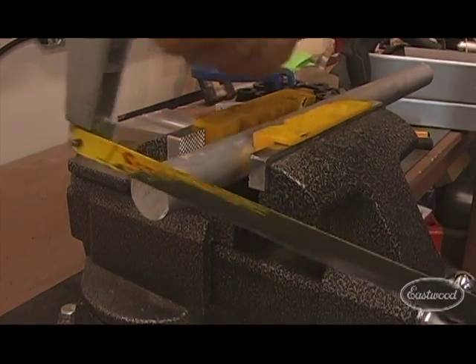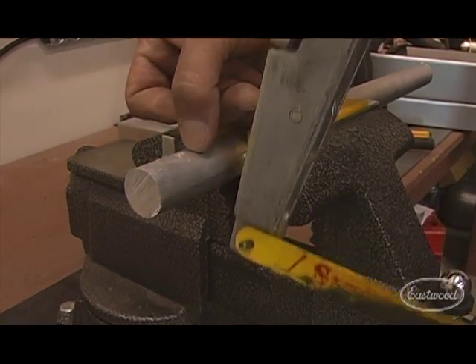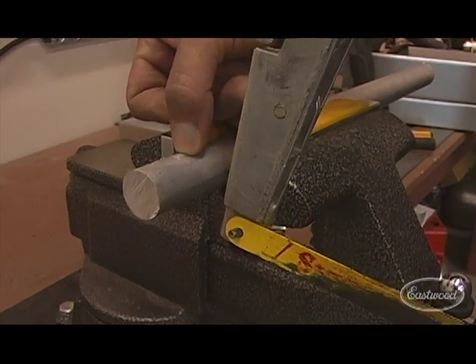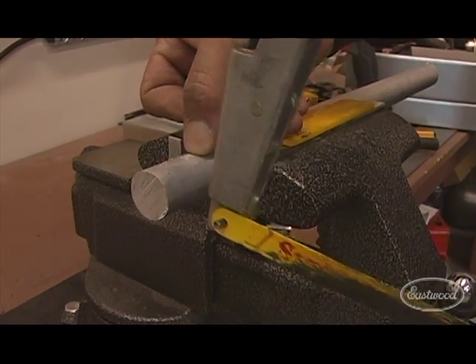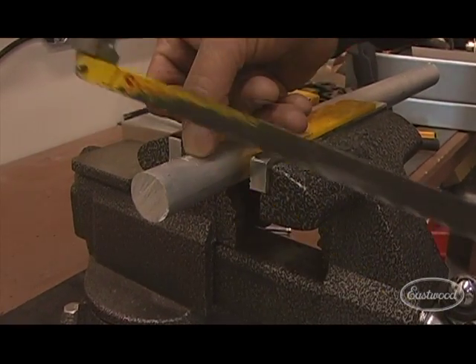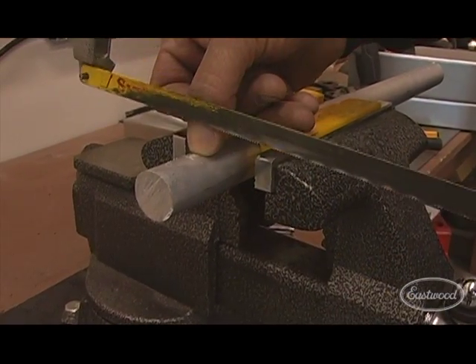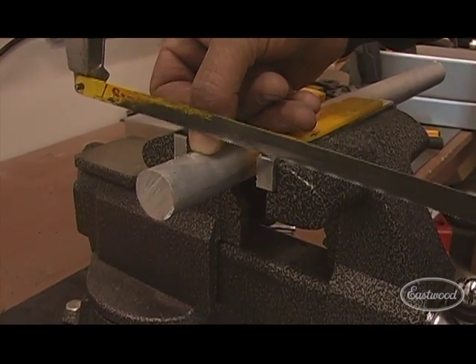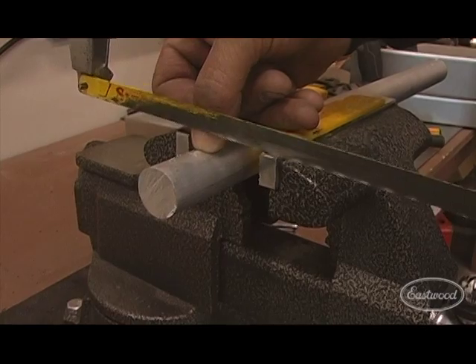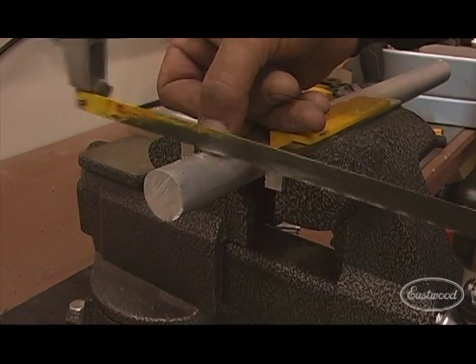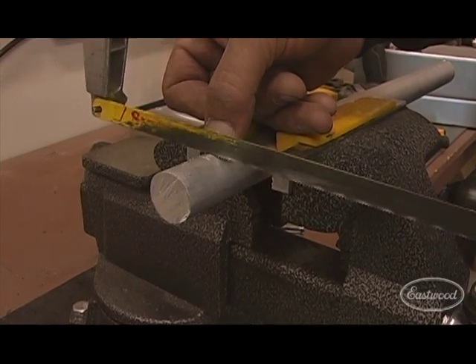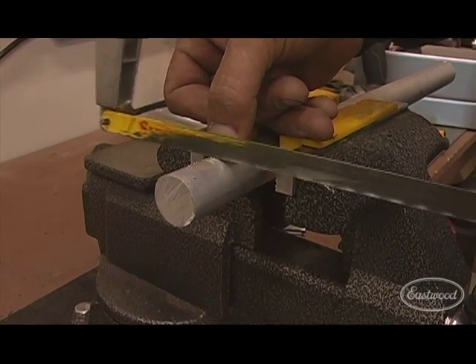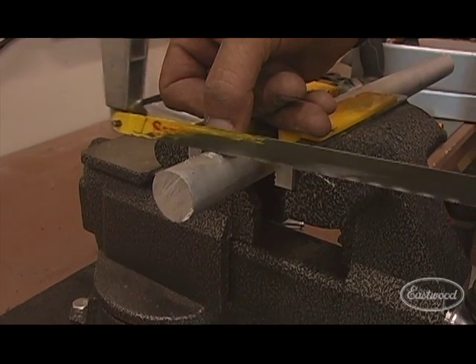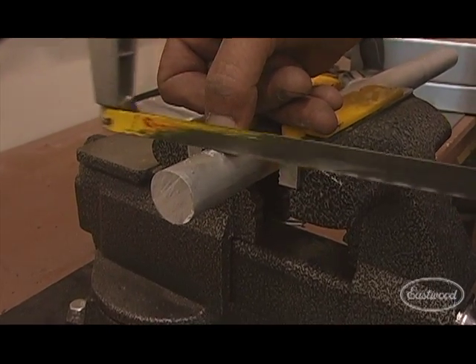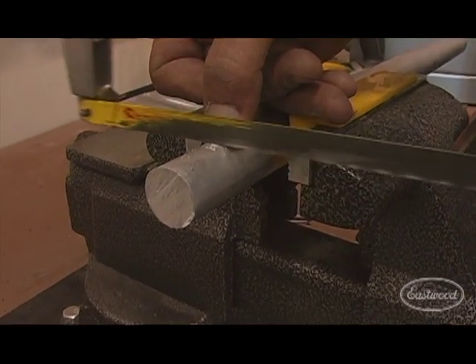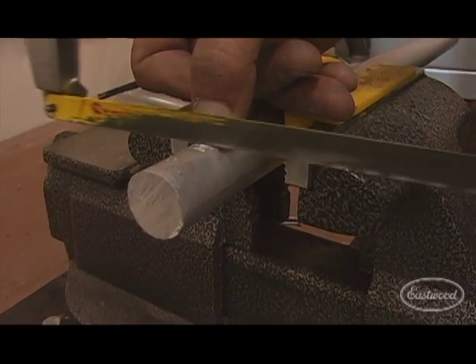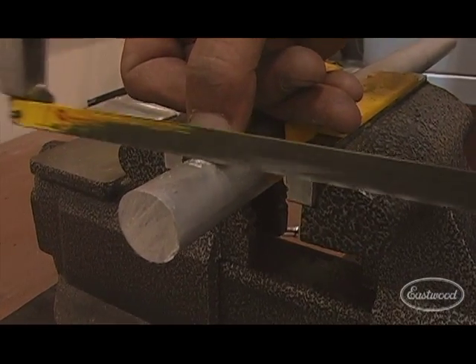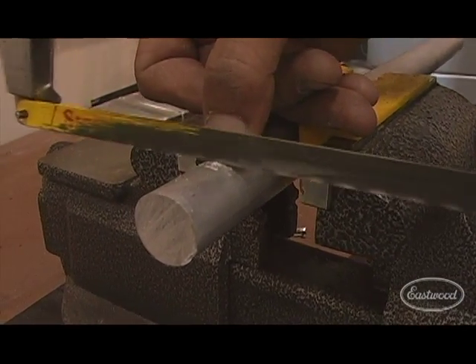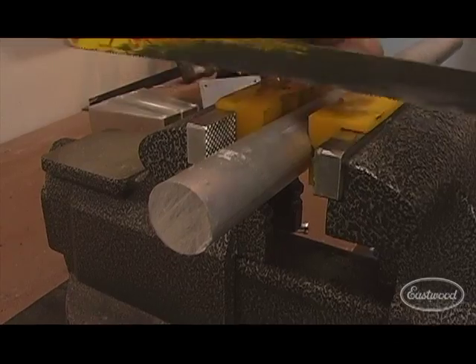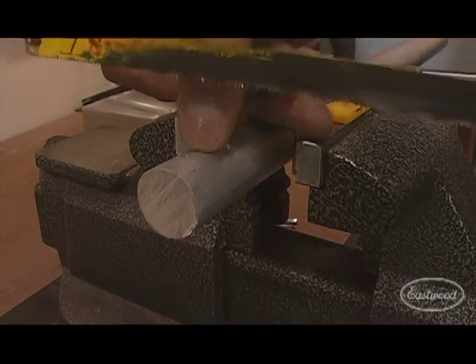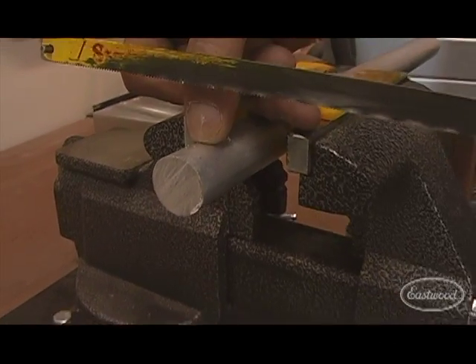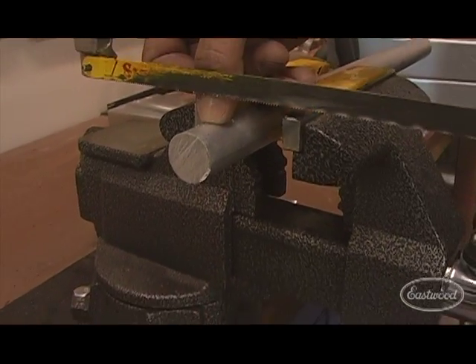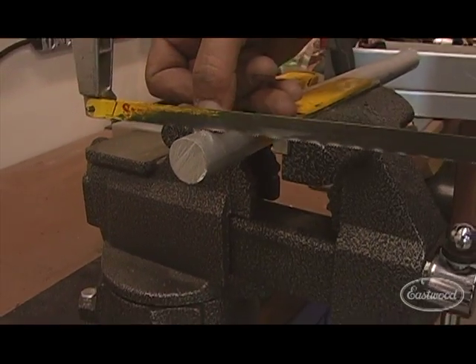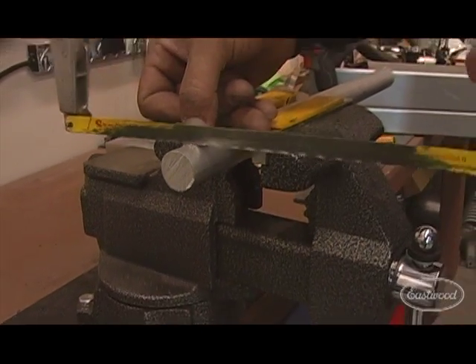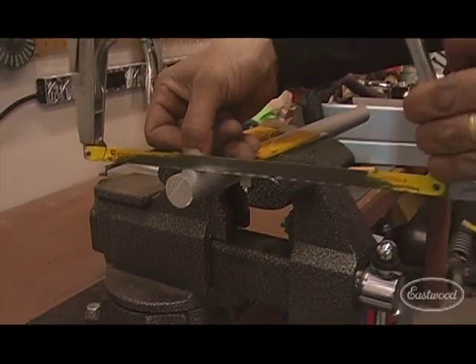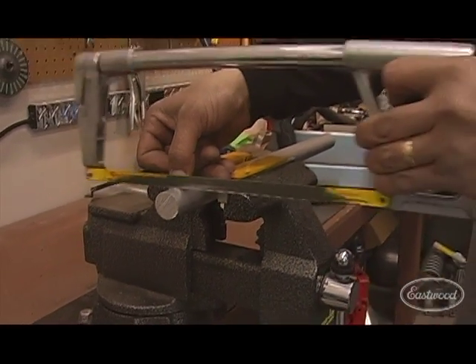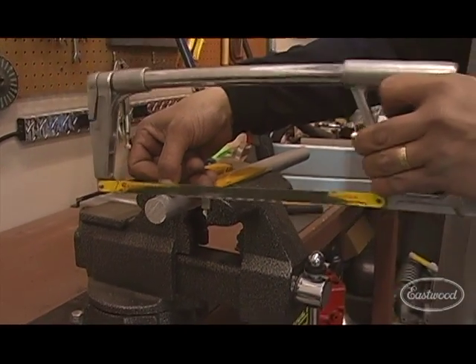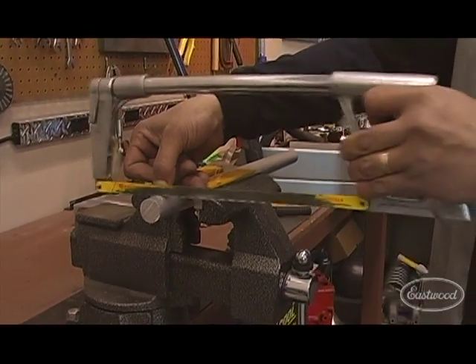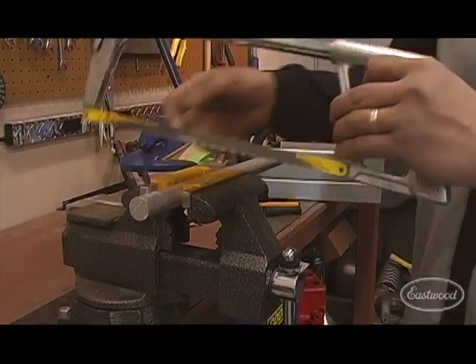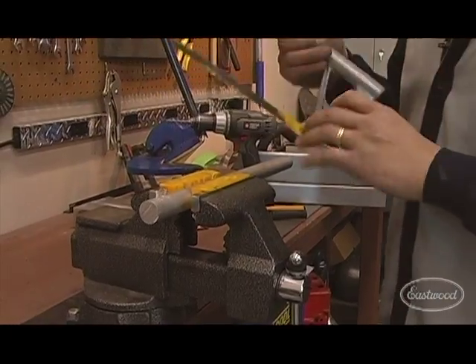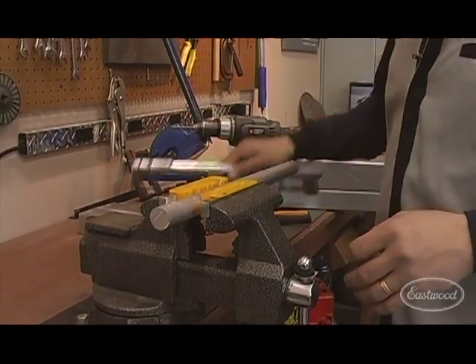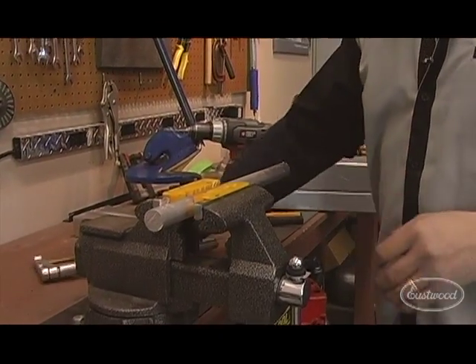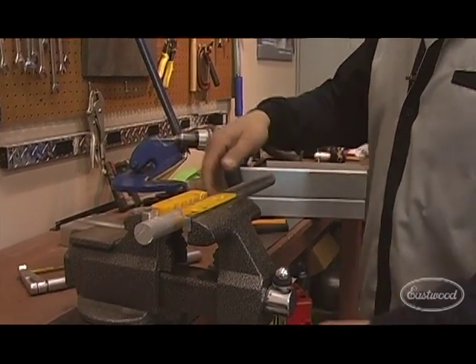Here's the thing — you take your thumb, lay it right down. You cannot cut your nail on a vertical. What it does is it gives you the perfect starting point. Every time you lay it right down on your cut line, no more slipping. Works for round objects or square.